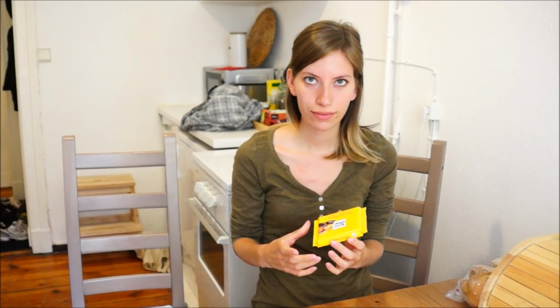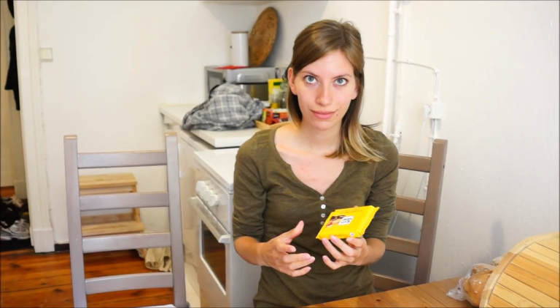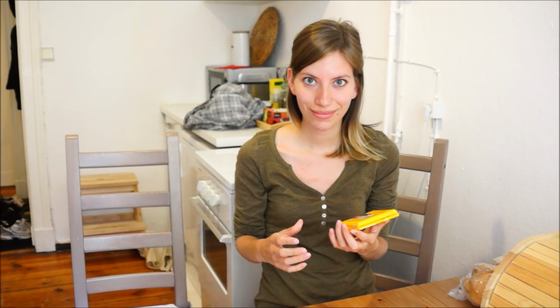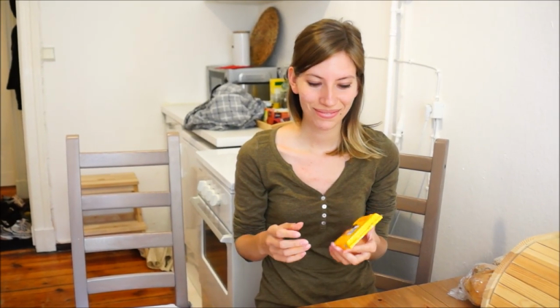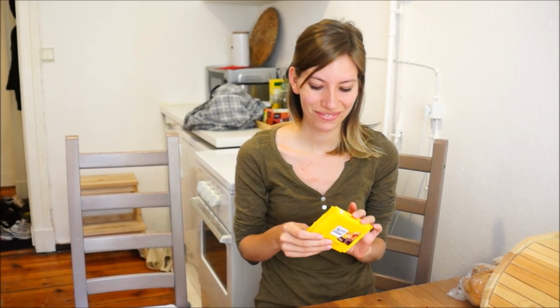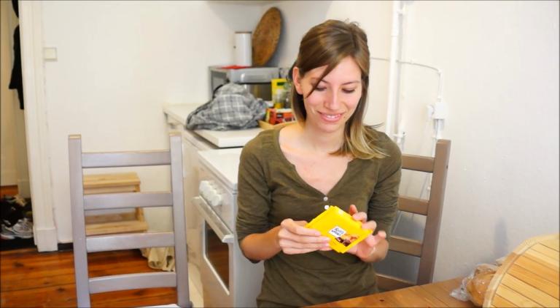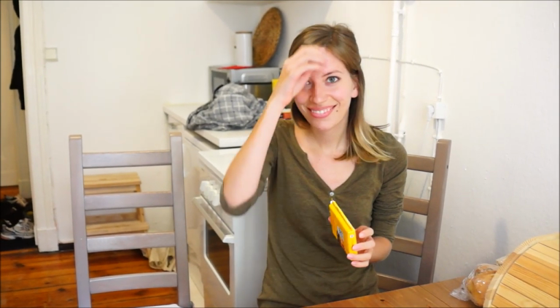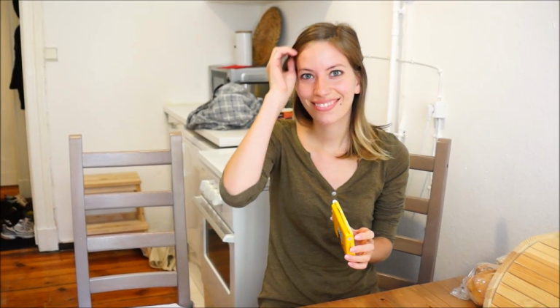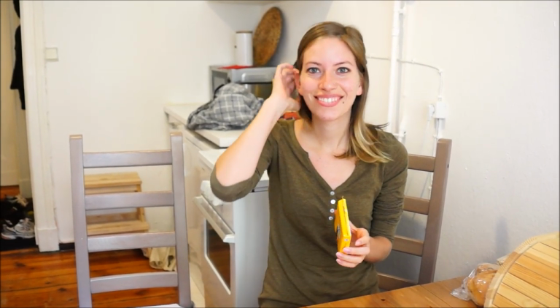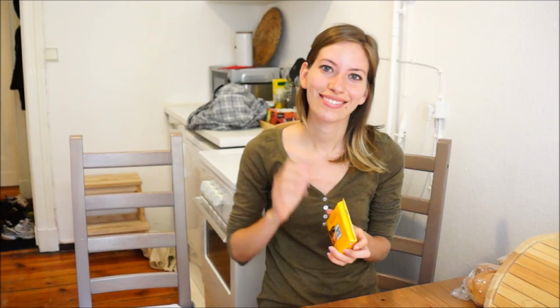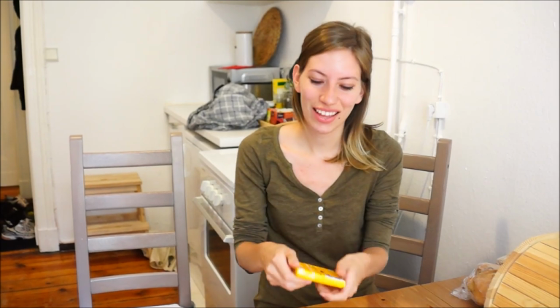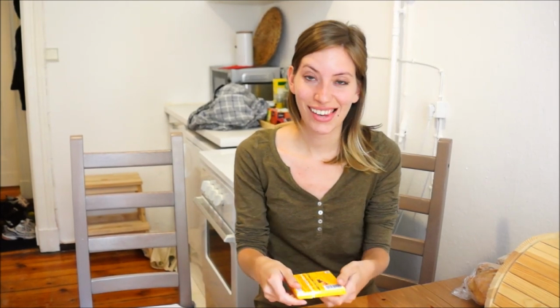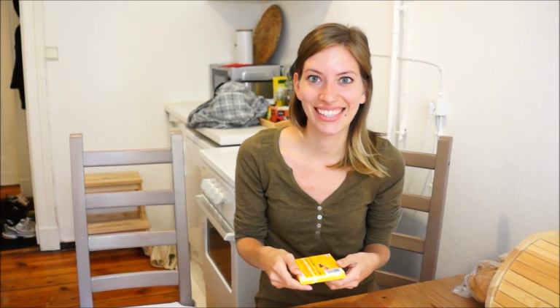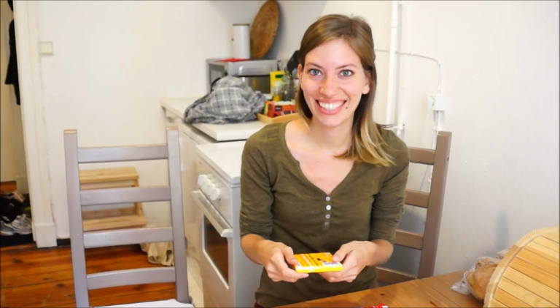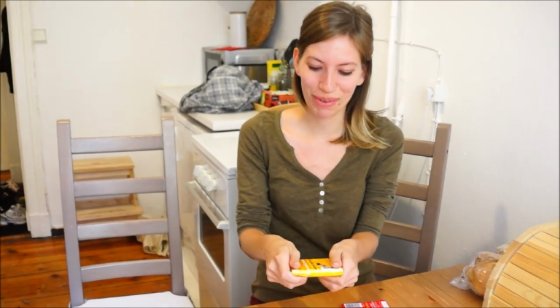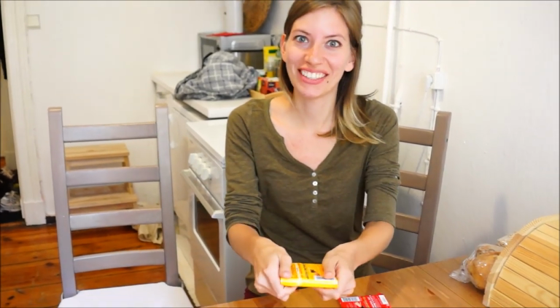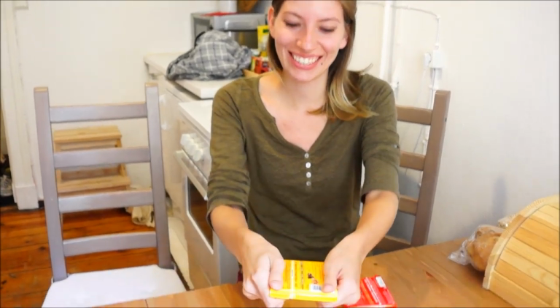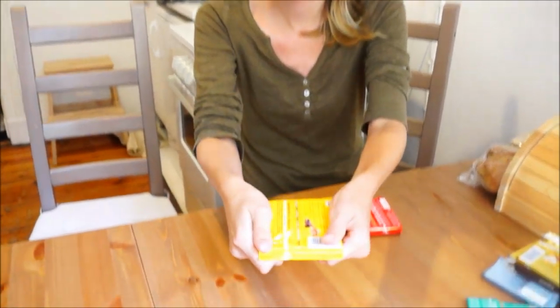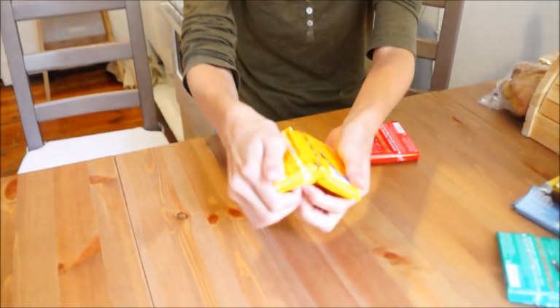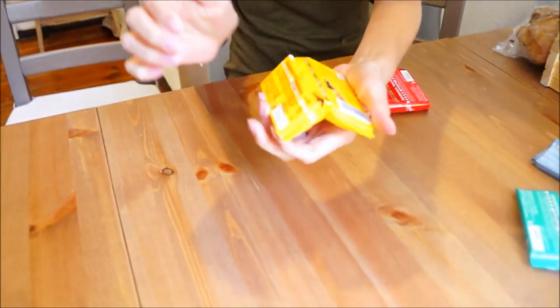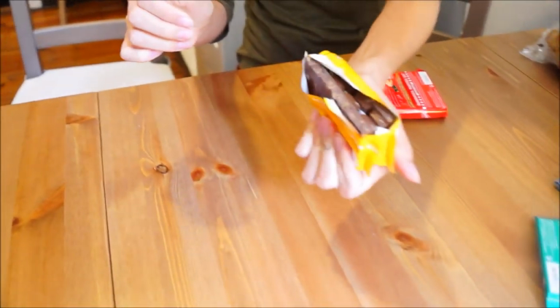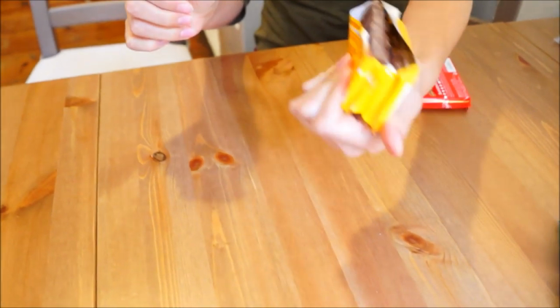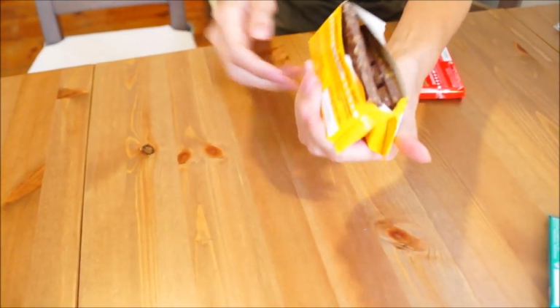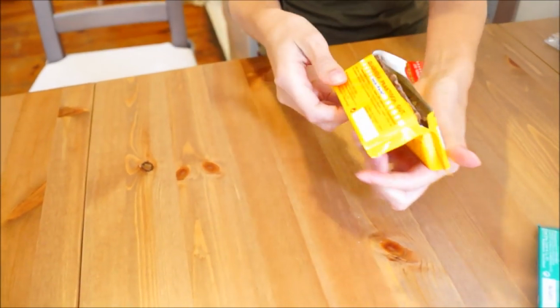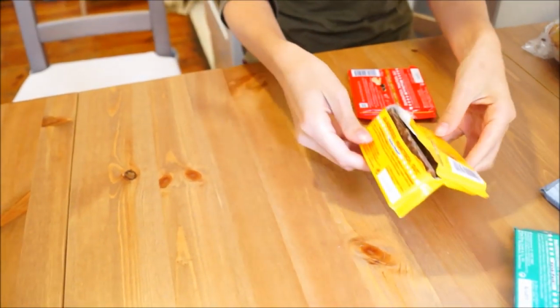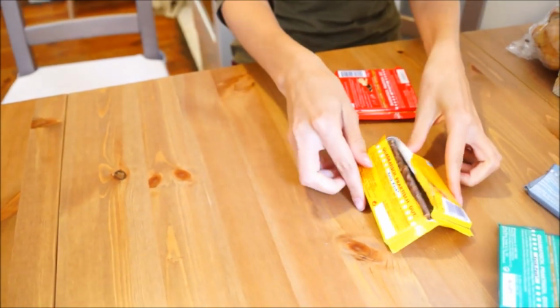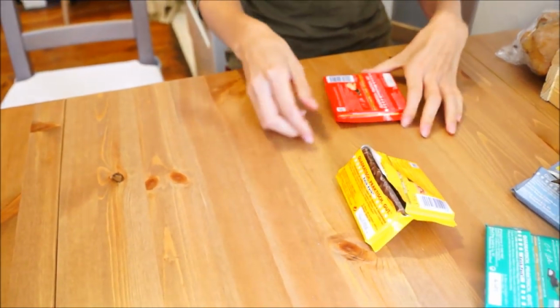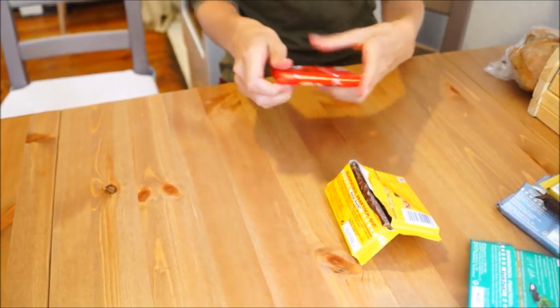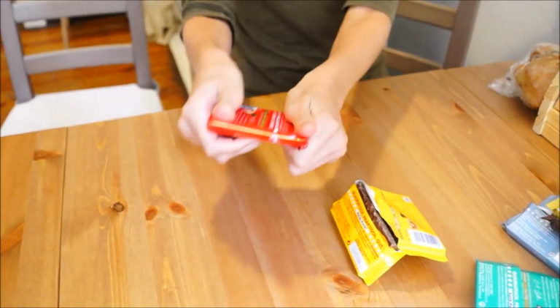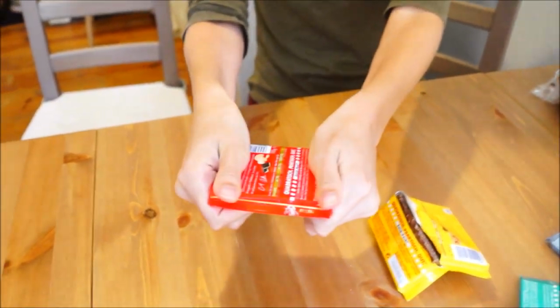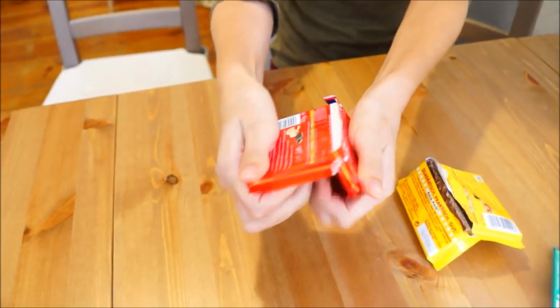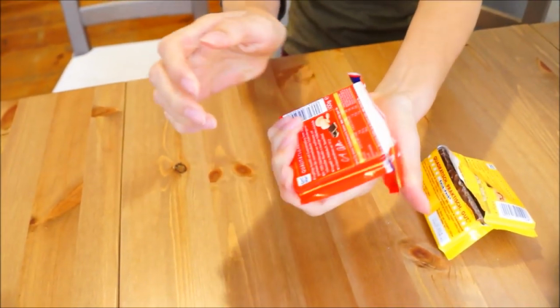Now the first thing to know is that there is a special way to open these and Audrey is going to show us. That one malfunctioned. One more. You just crack it open.